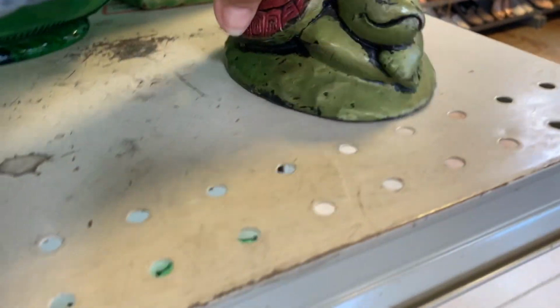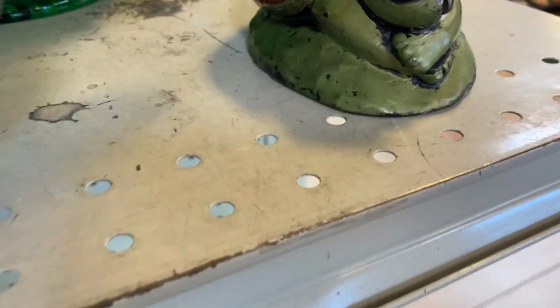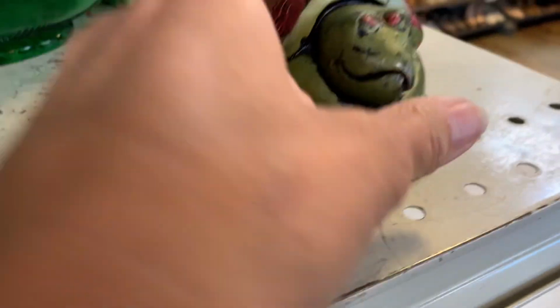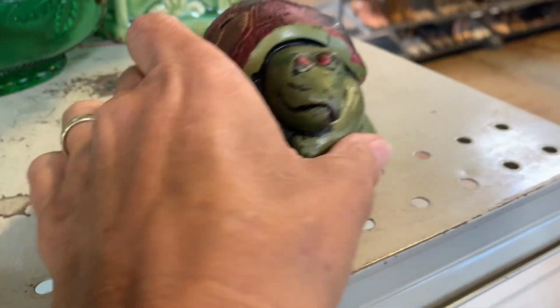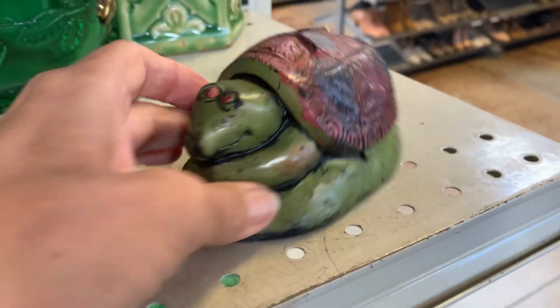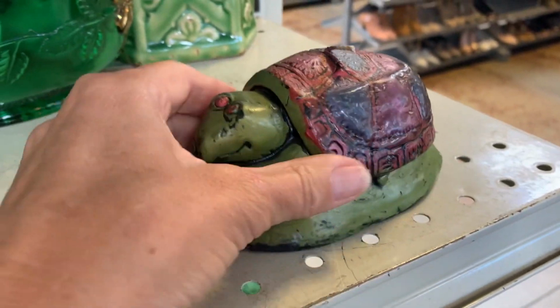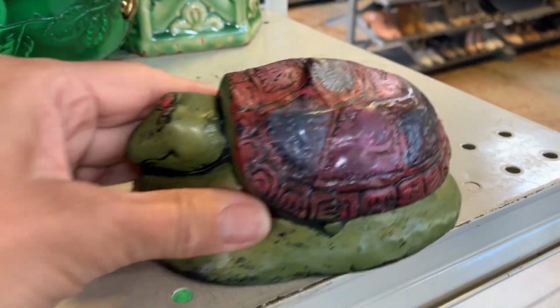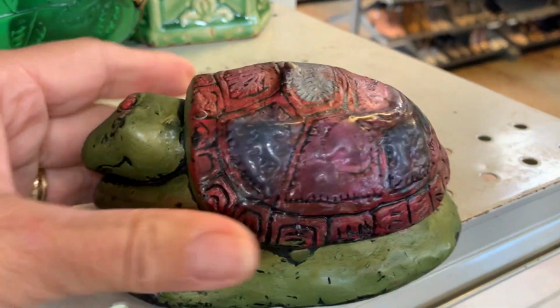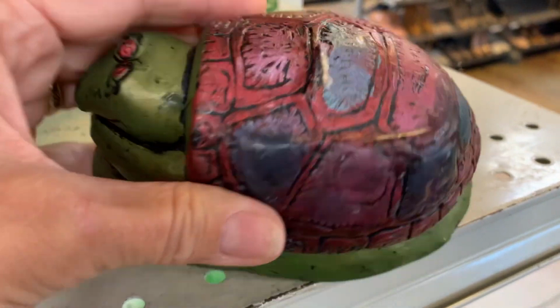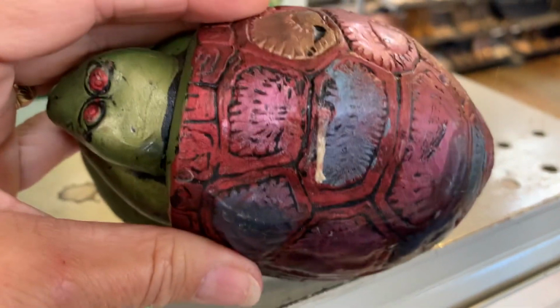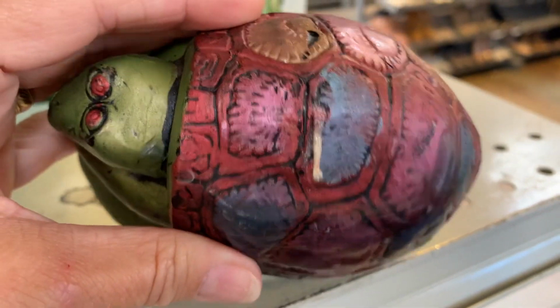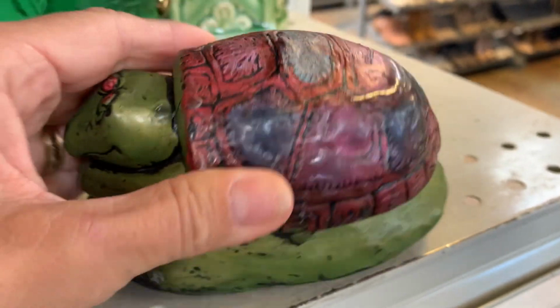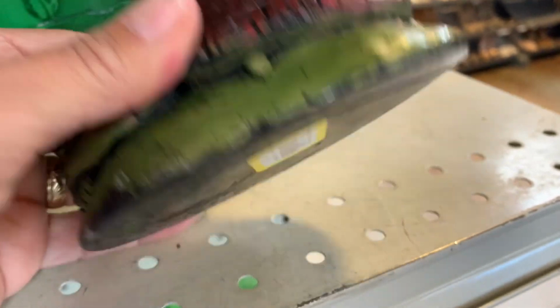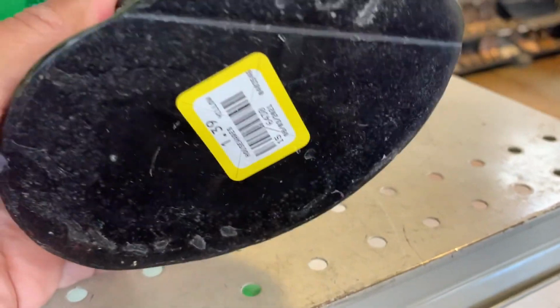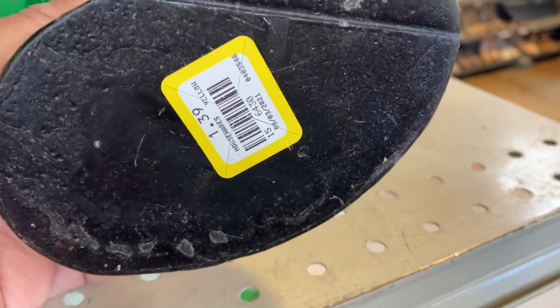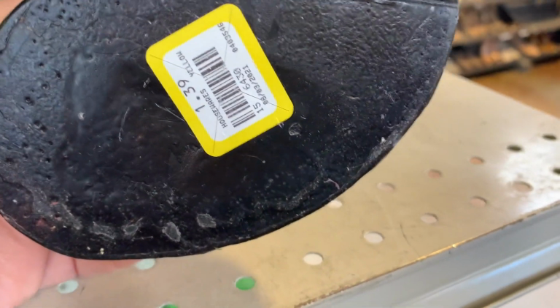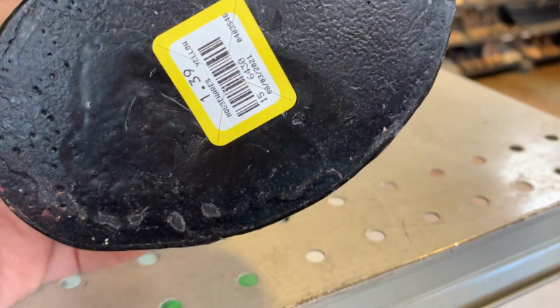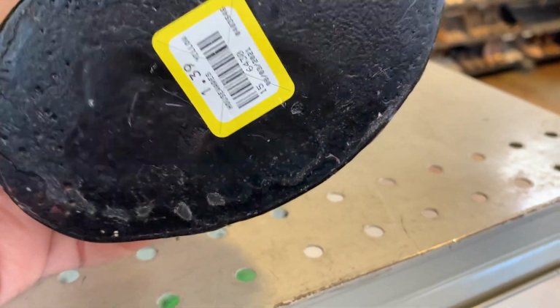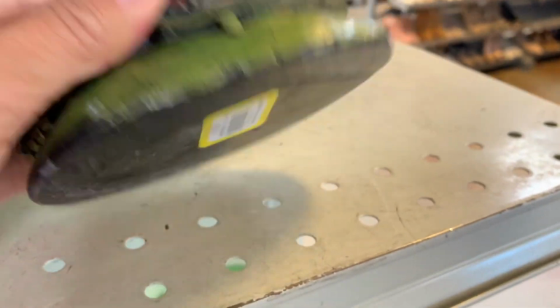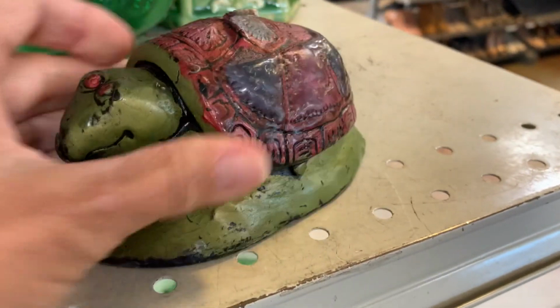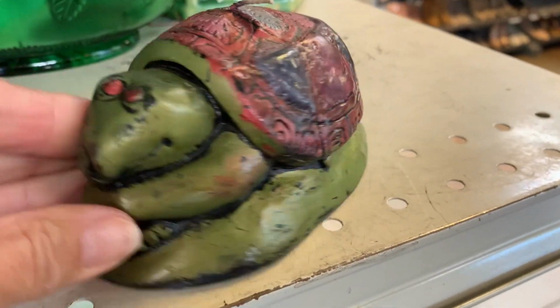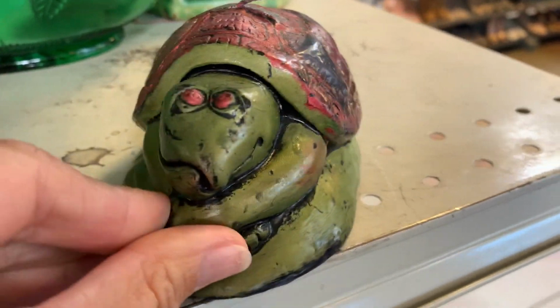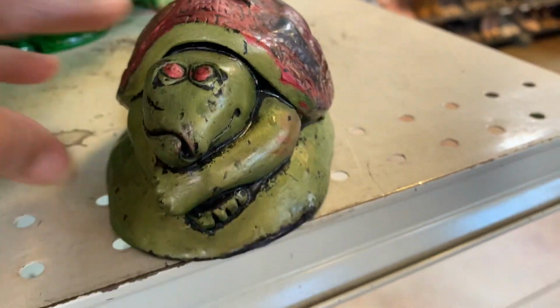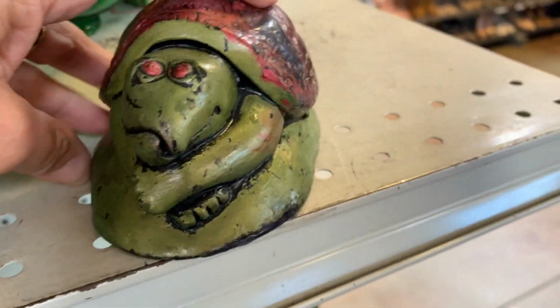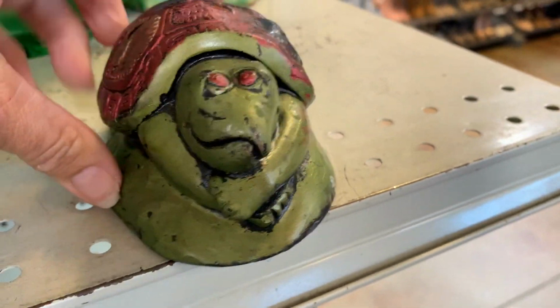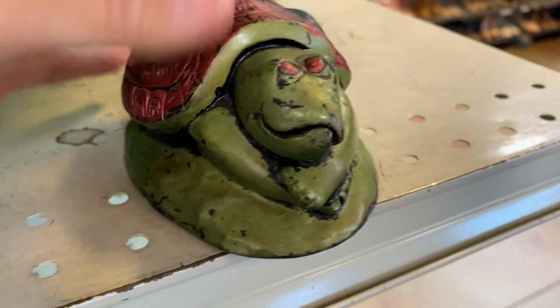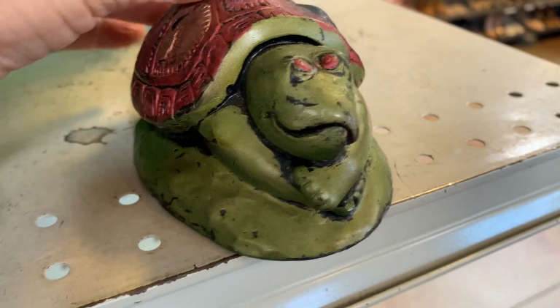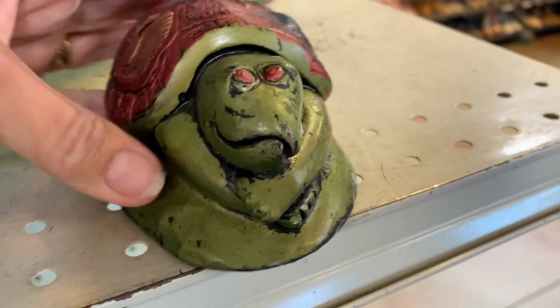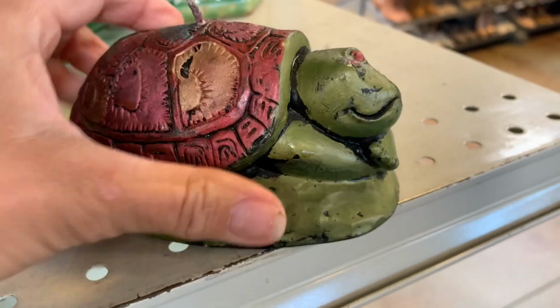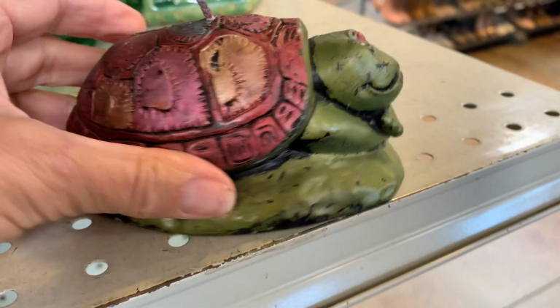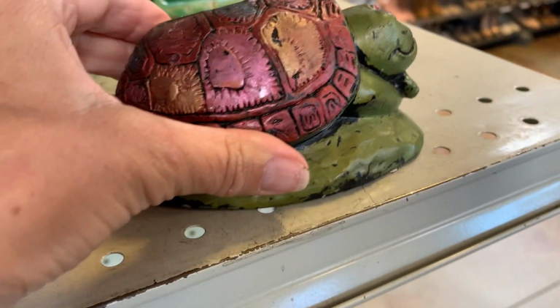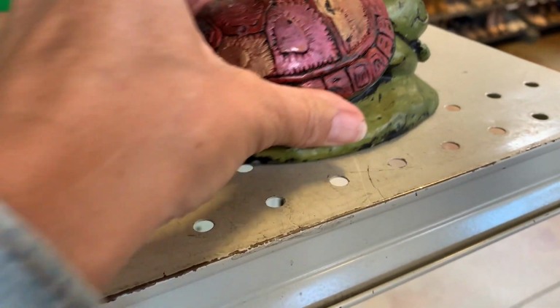Look at this guy. This has to be circa 1977, don't you think? It's a candle.